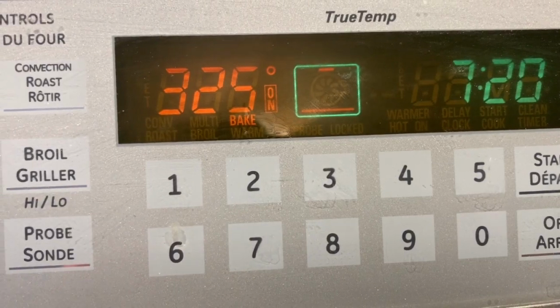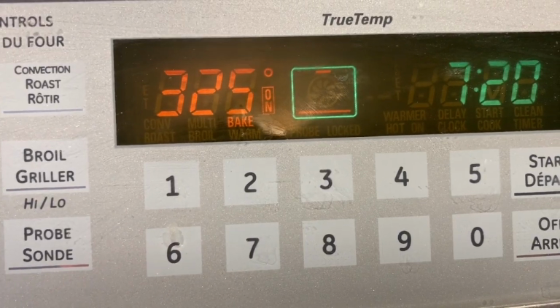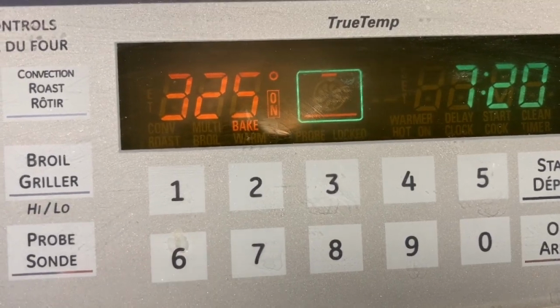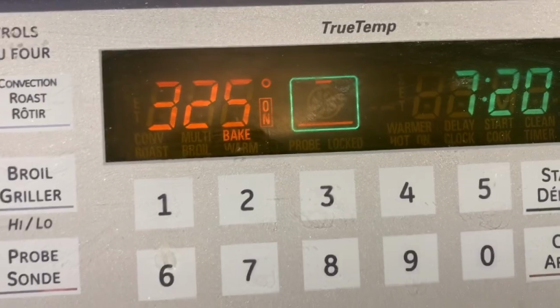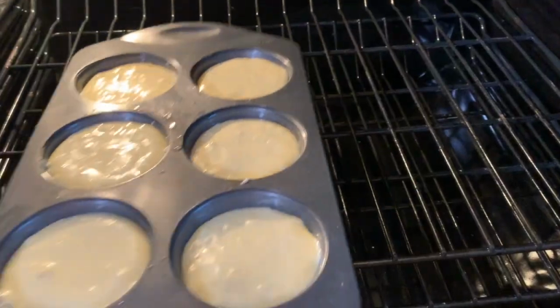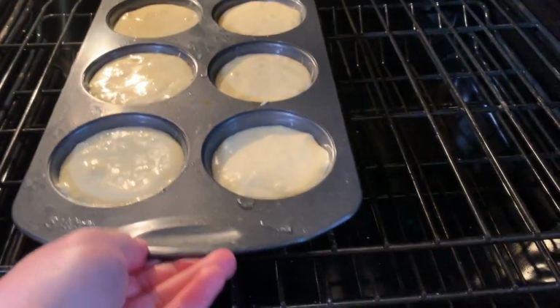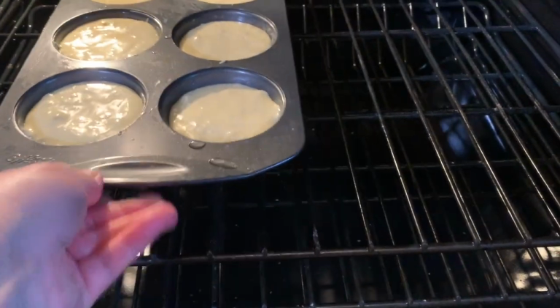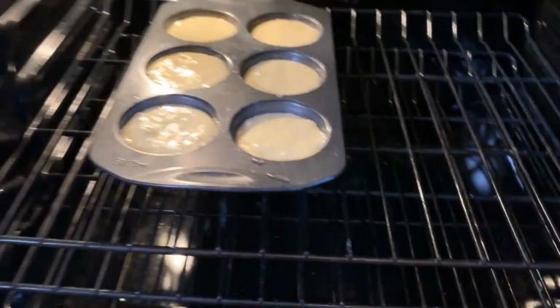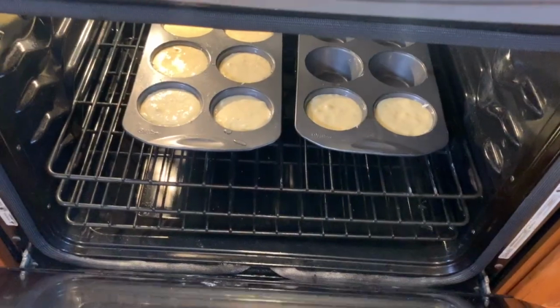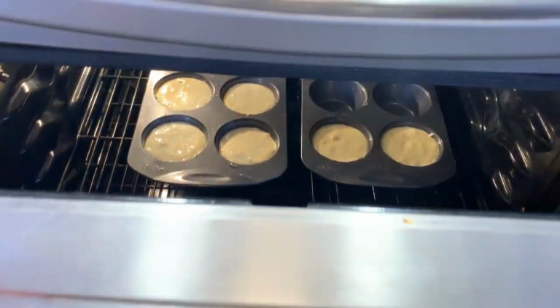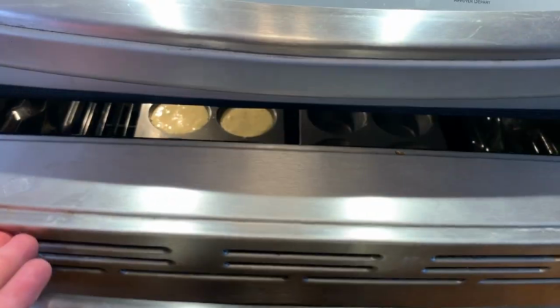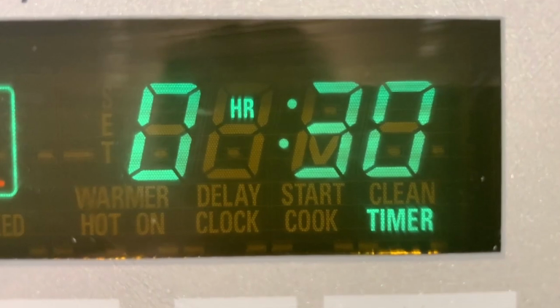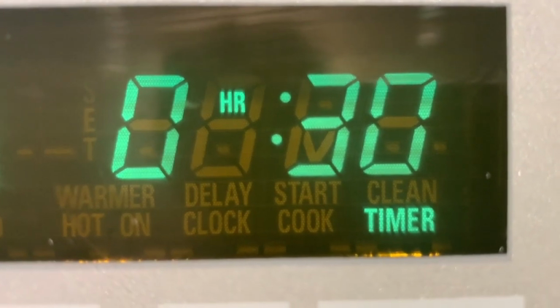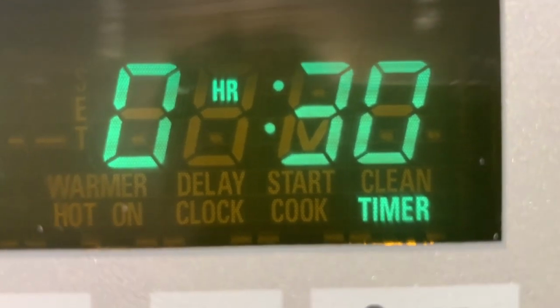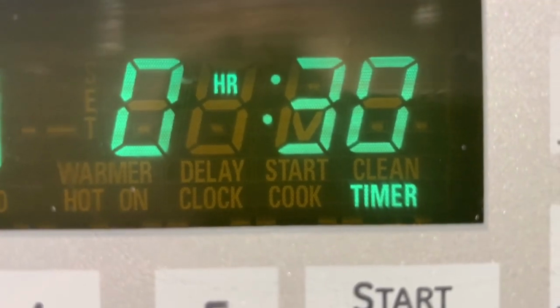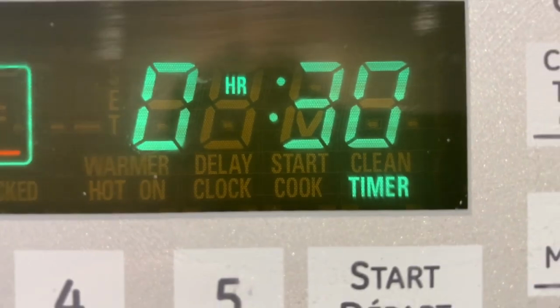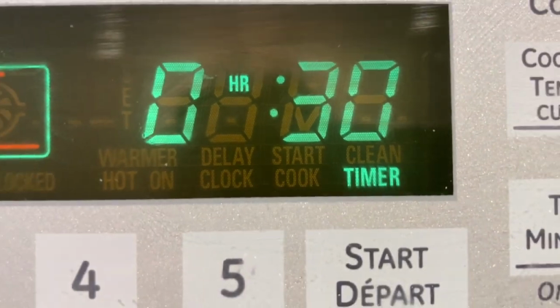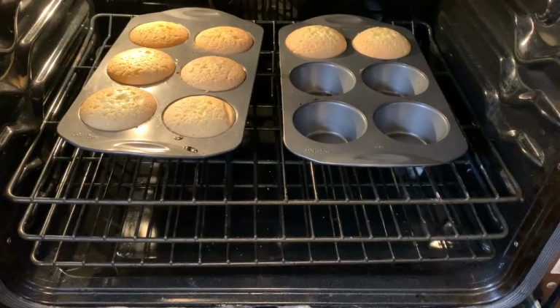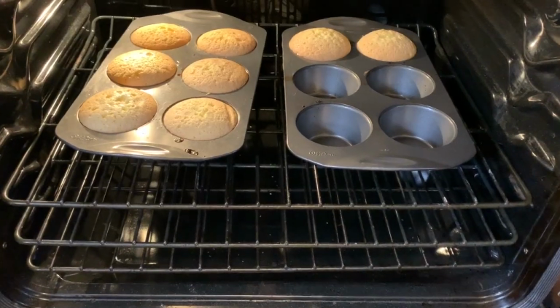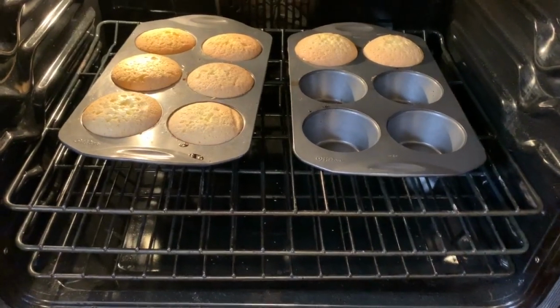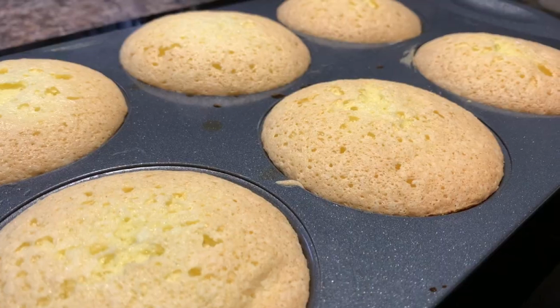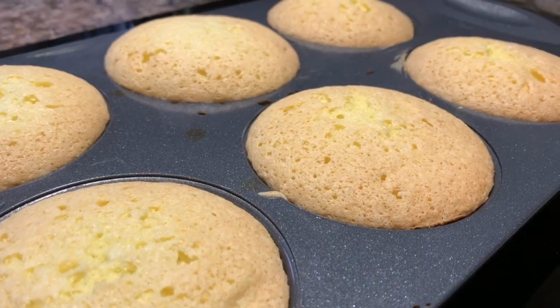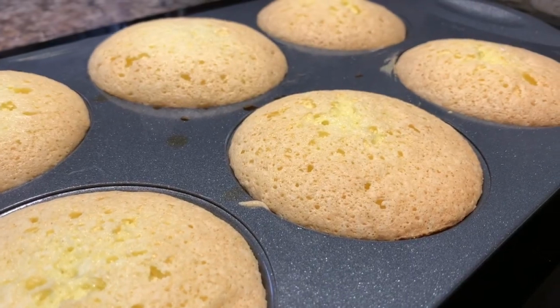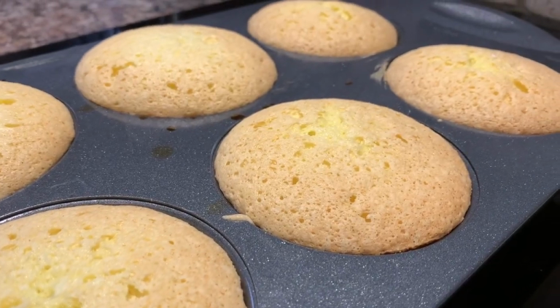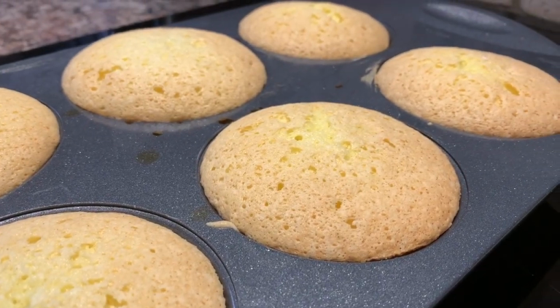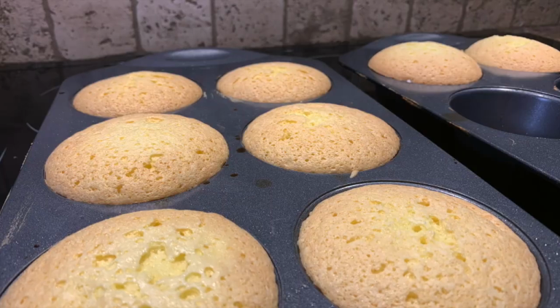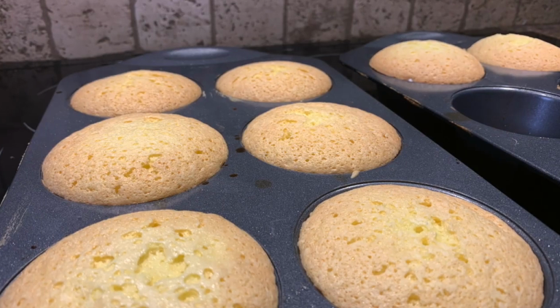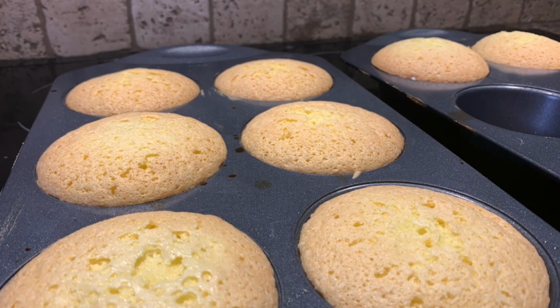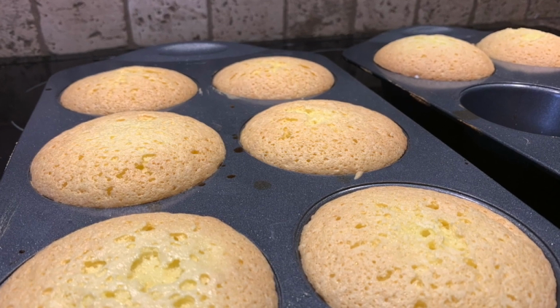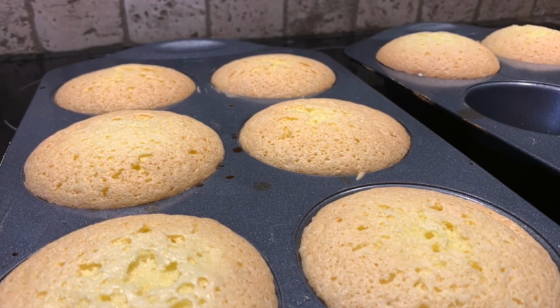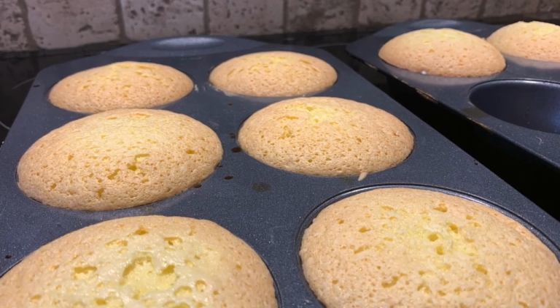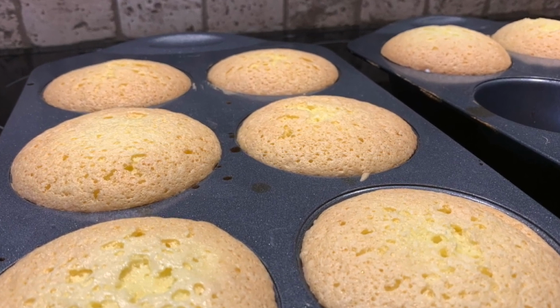Place your mini cakes in a 325-degree oven for approximately 30 minutes. They will look slightly golden, and a toothpick inserted in the middle will come out clean, or when you lightly touch it, it will spring back easily.